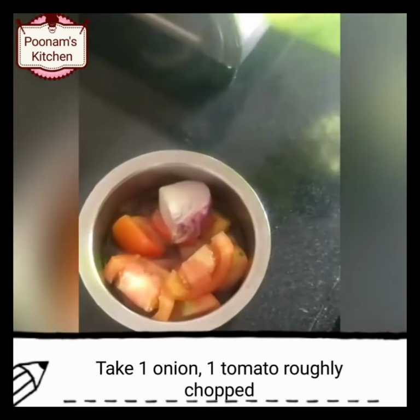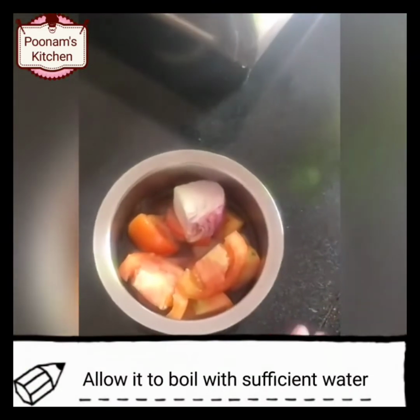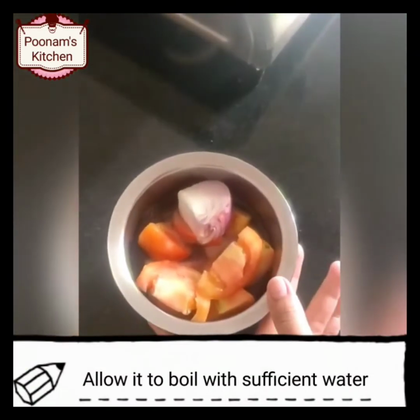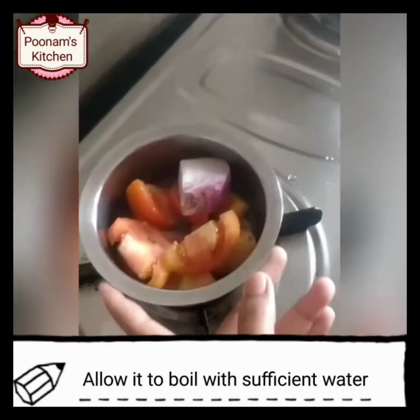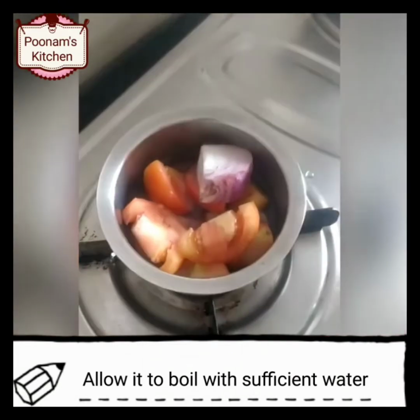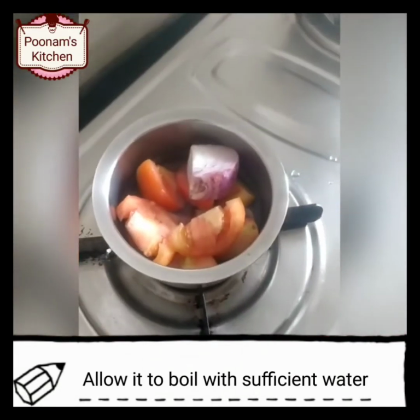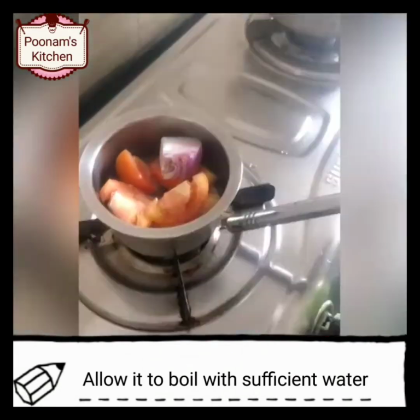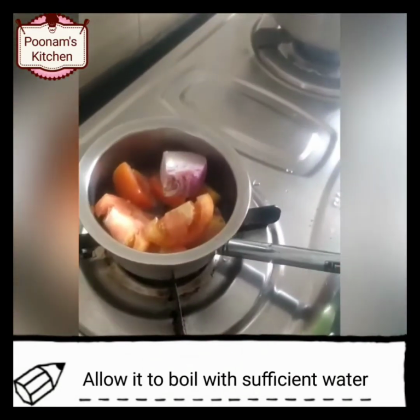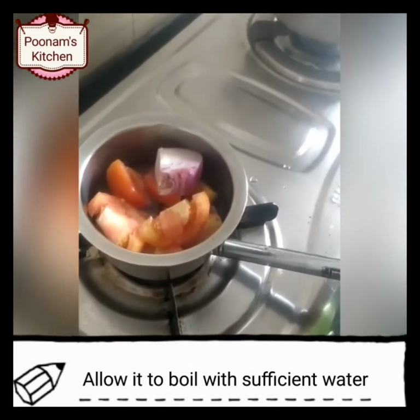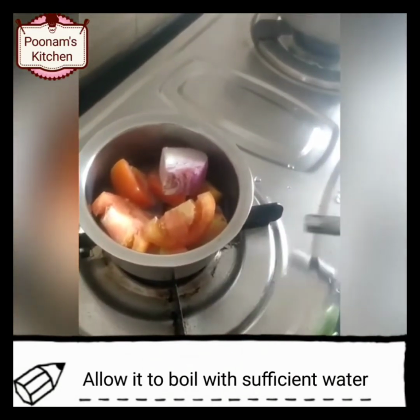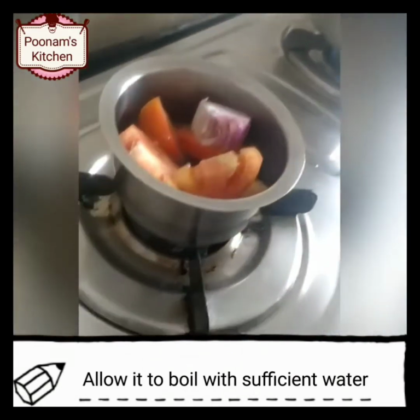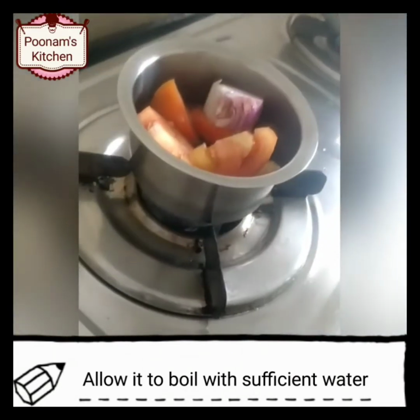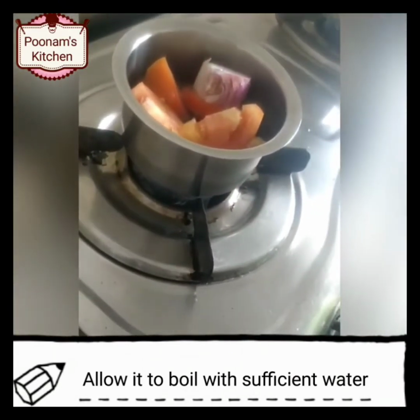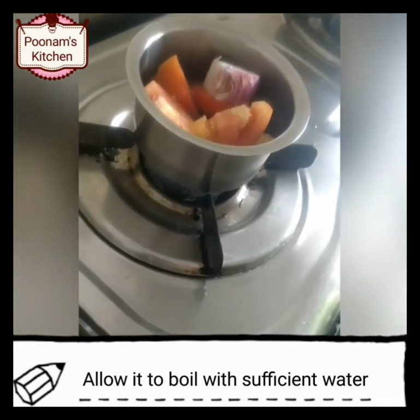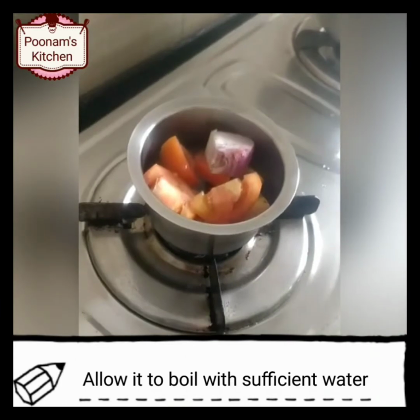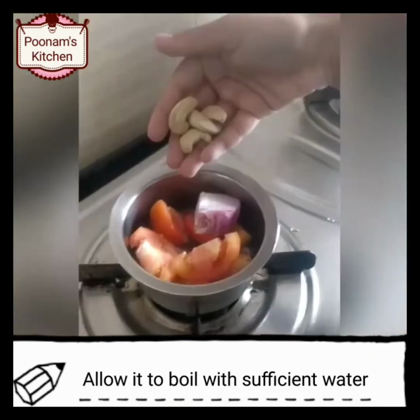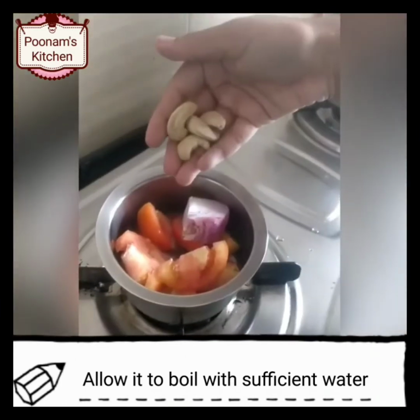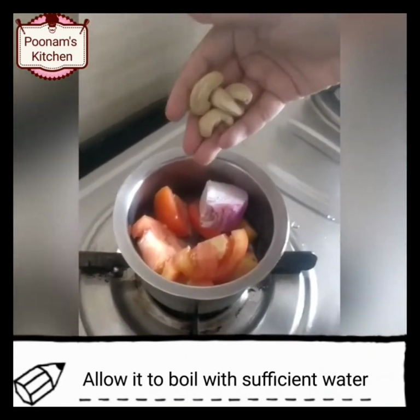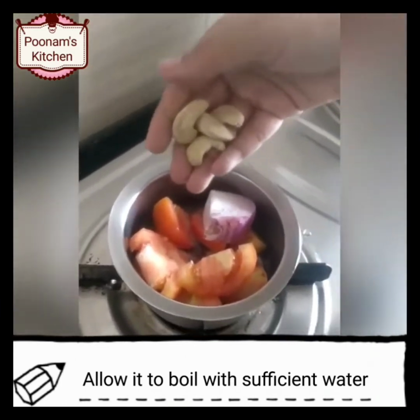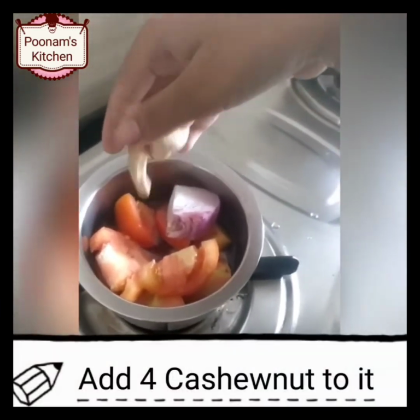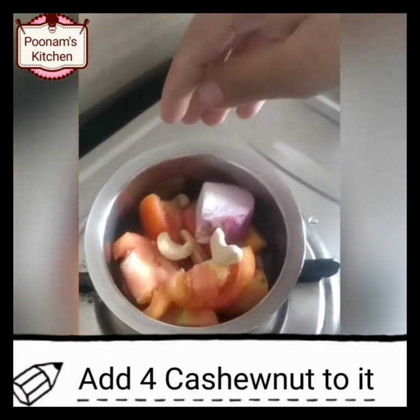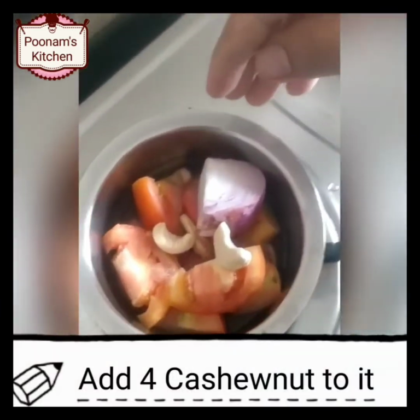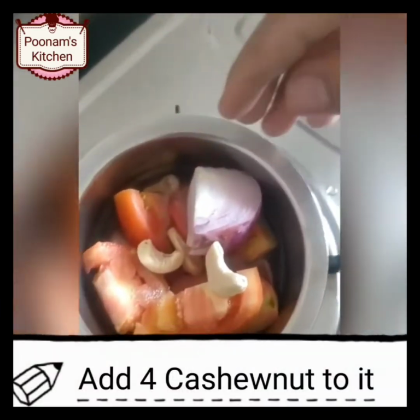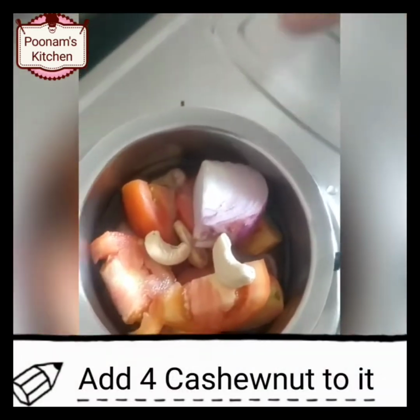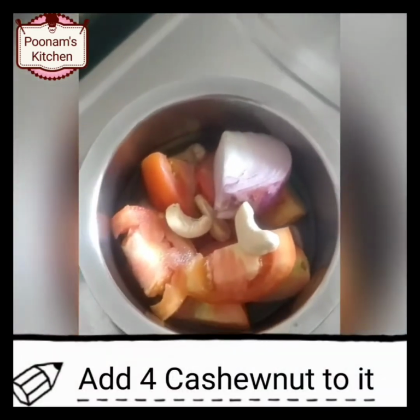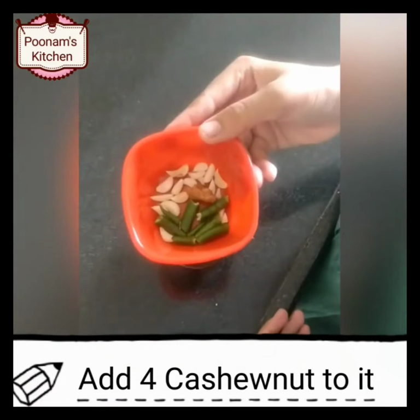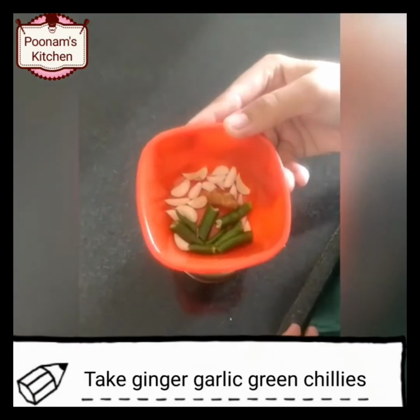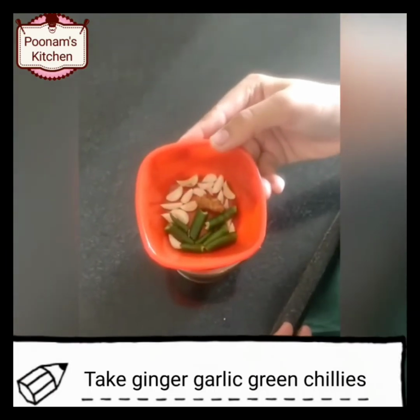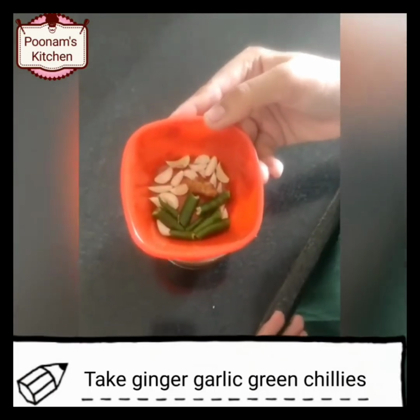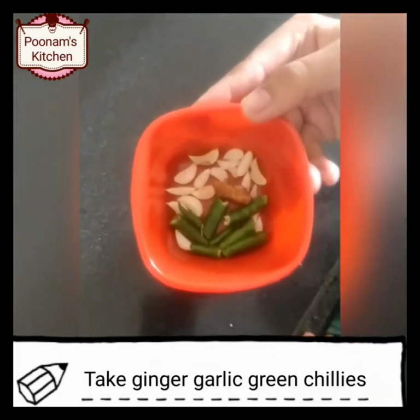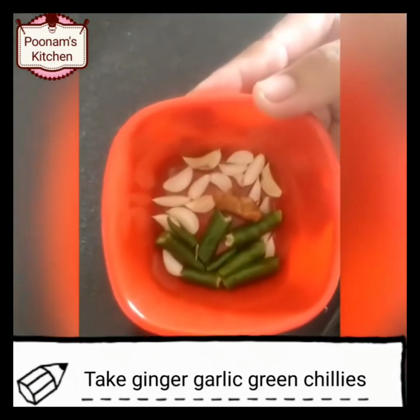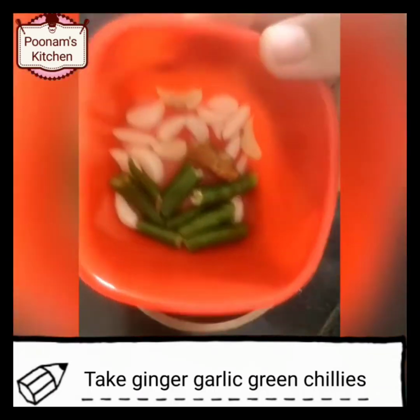Now take 1 onion, 1 tomato and allow it to boil with a sufficient amount of water. Add 4 cashew nuts to it — adding cashew nuts is totally optional. Now take ginger, garlic, and green chilli.